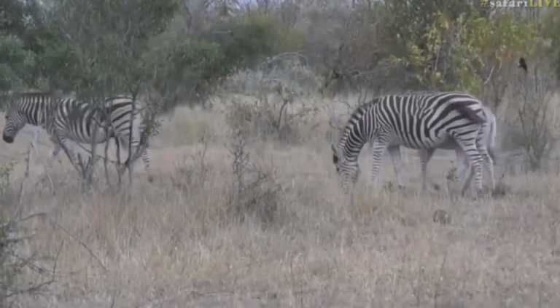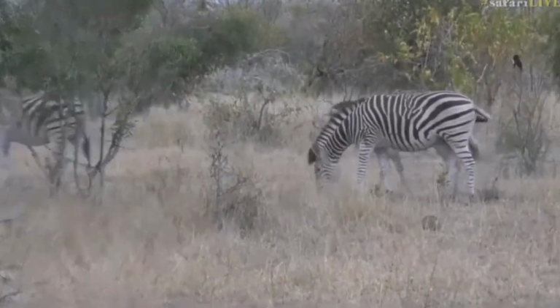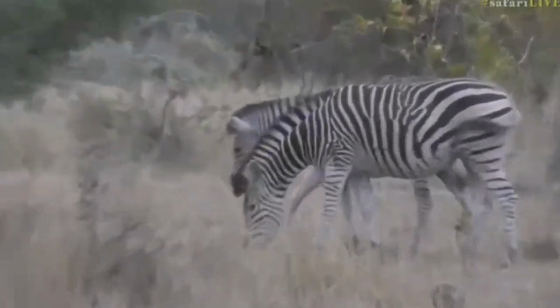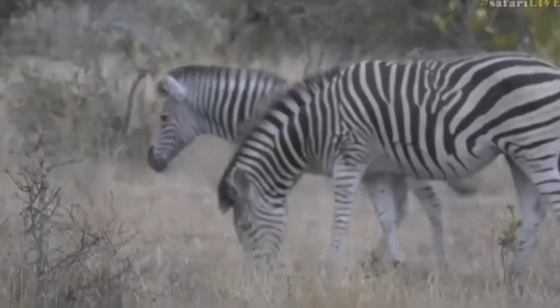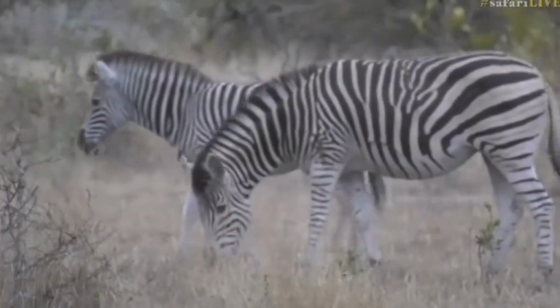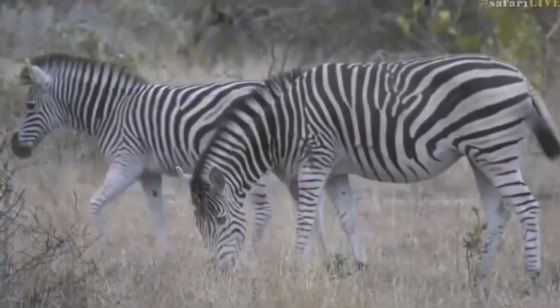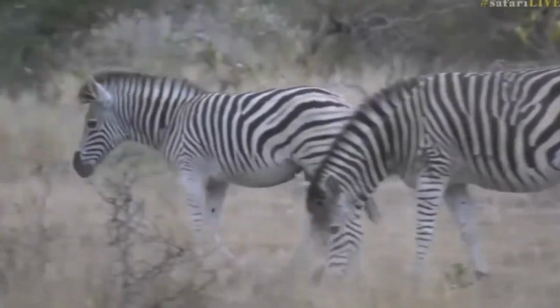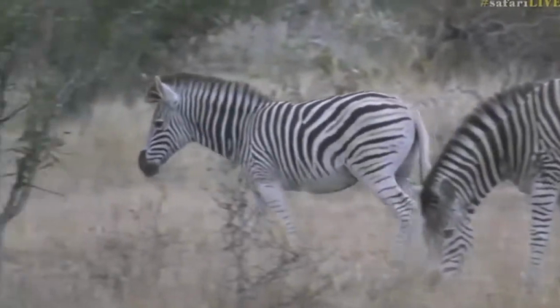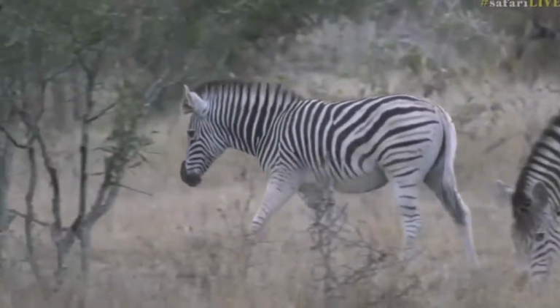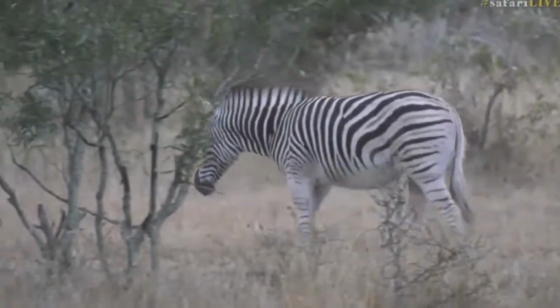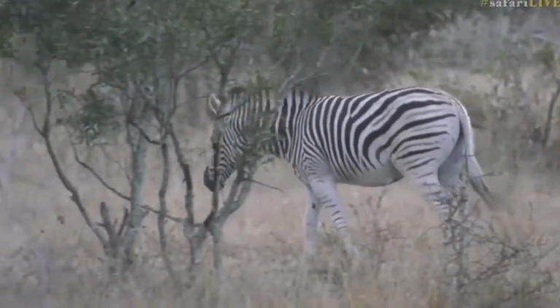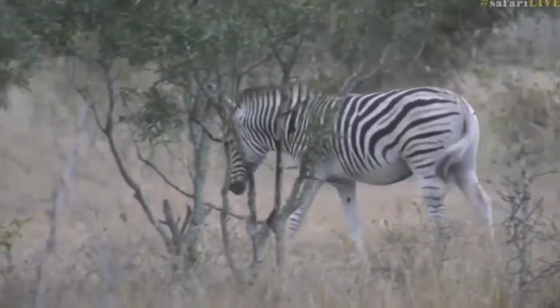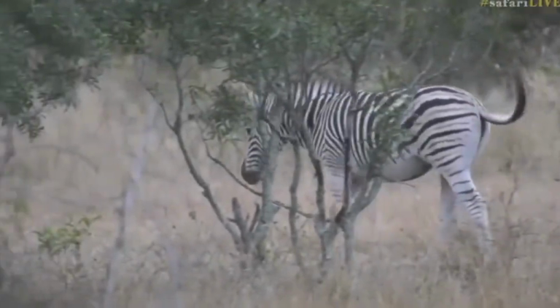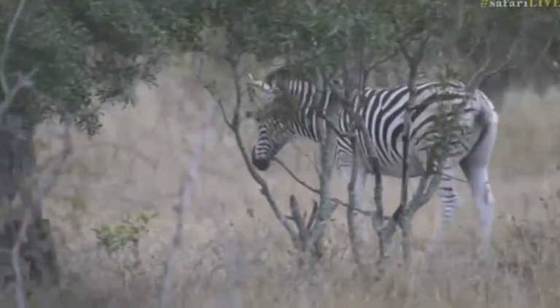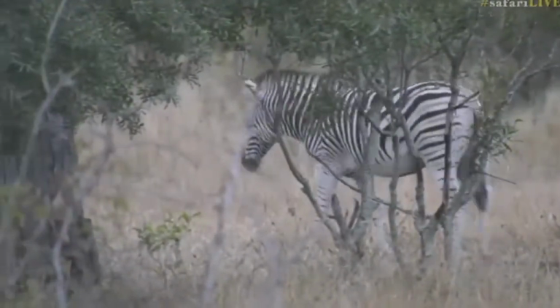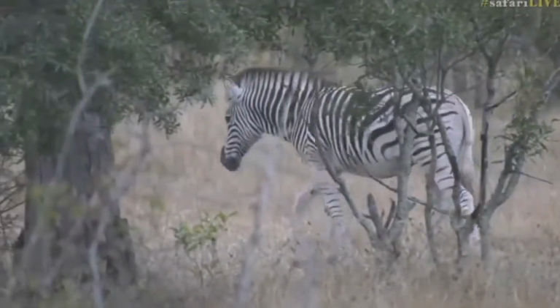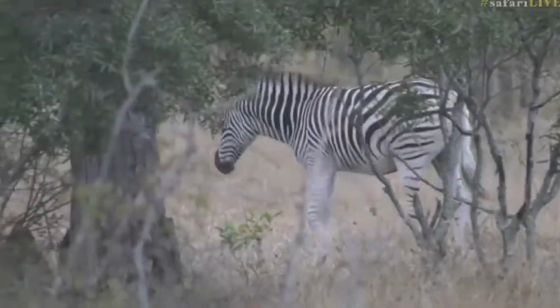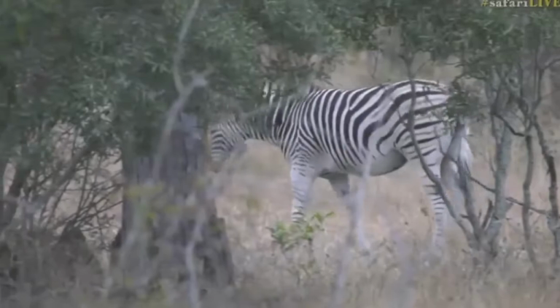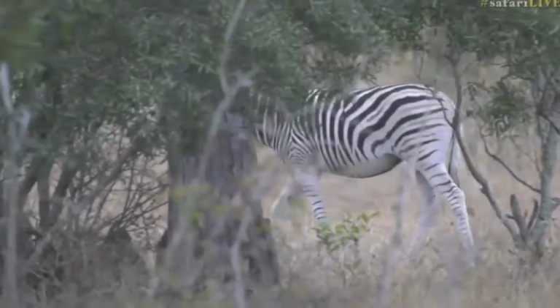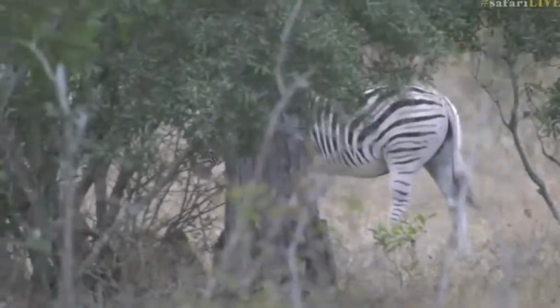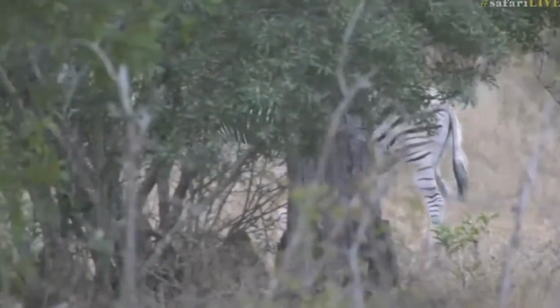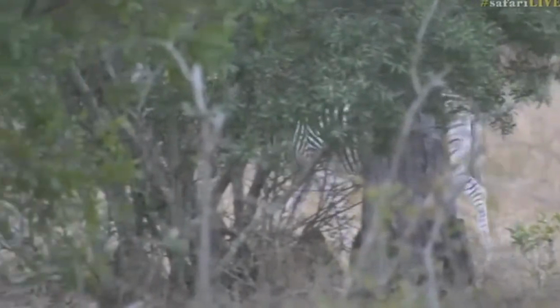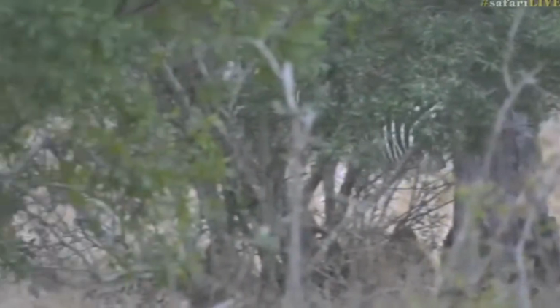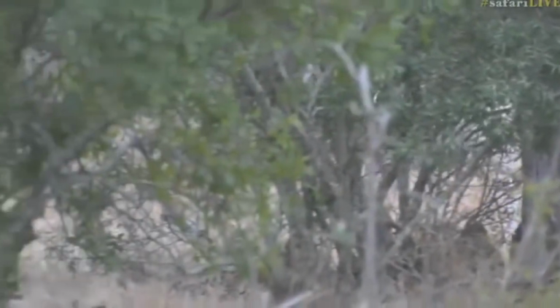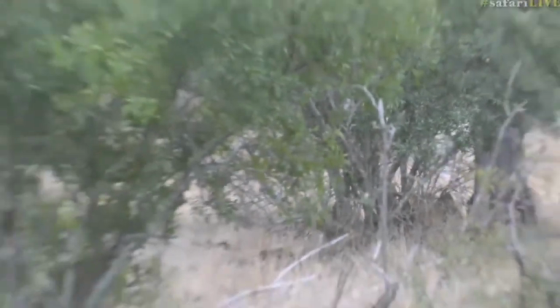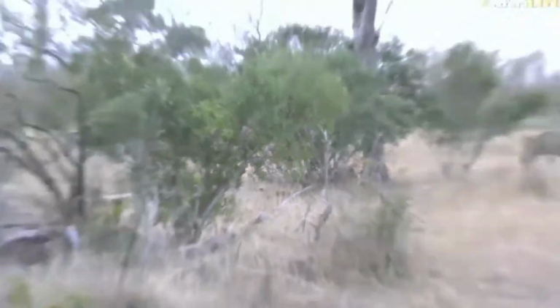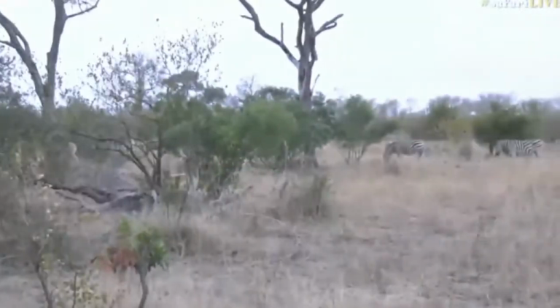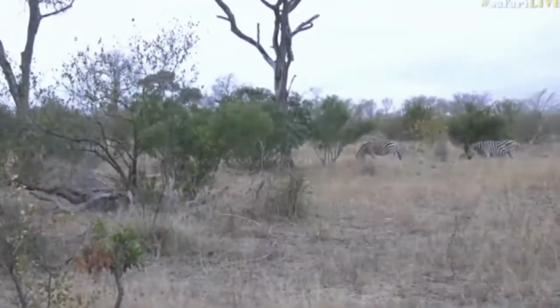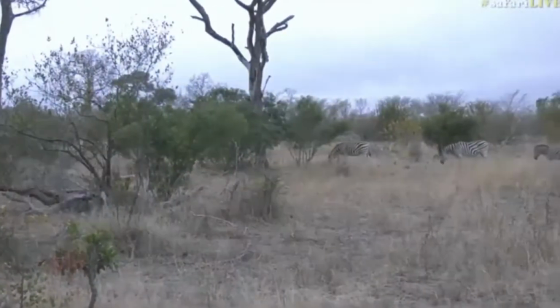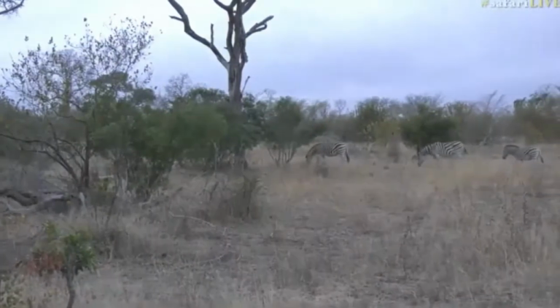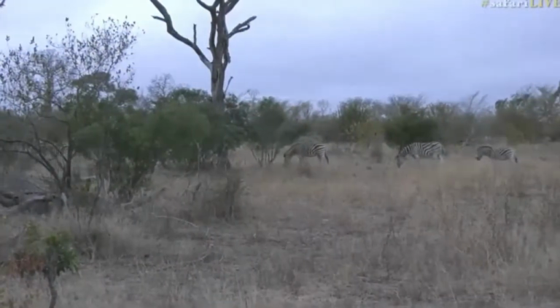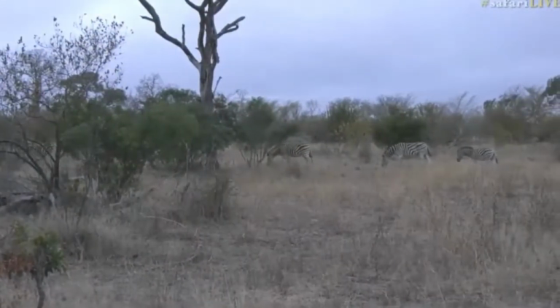Oh, and there's a tiny youngster — well, not so tiny anymore, but young anyway. And its stripes seem to finish; they don't go all the way down to its tummy.